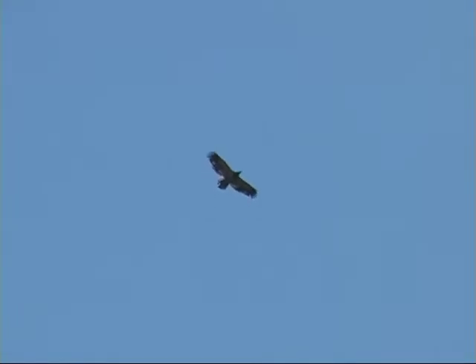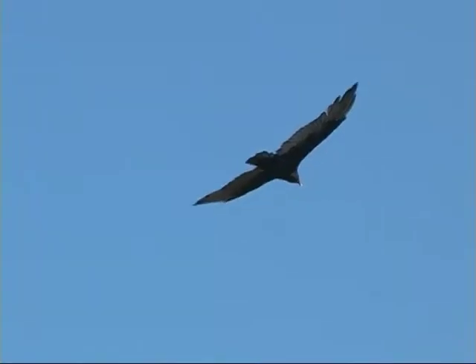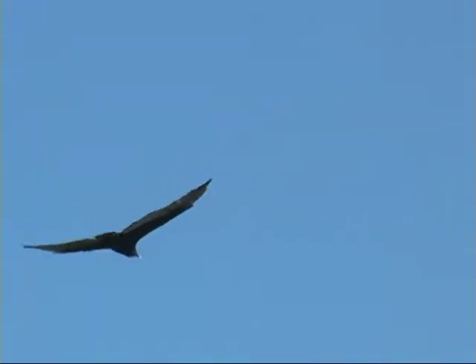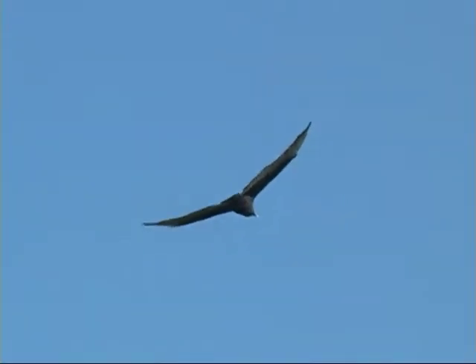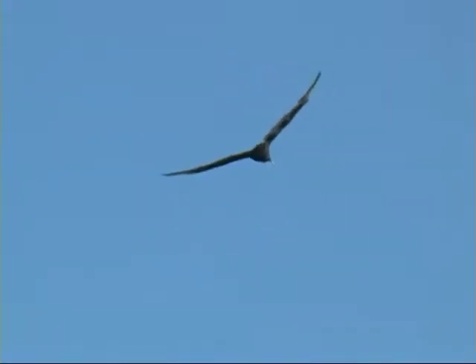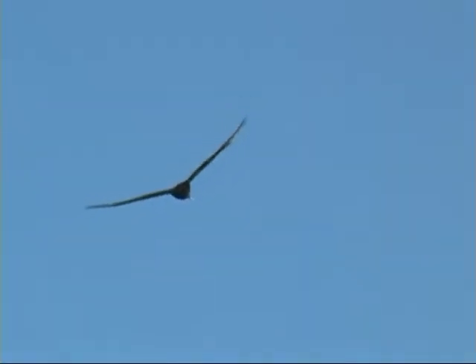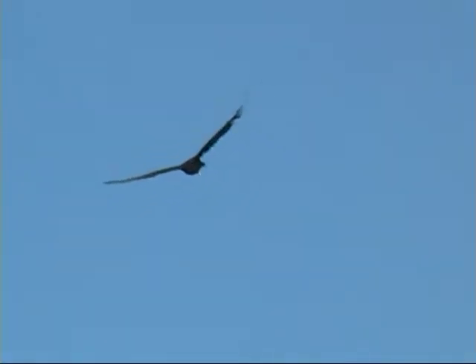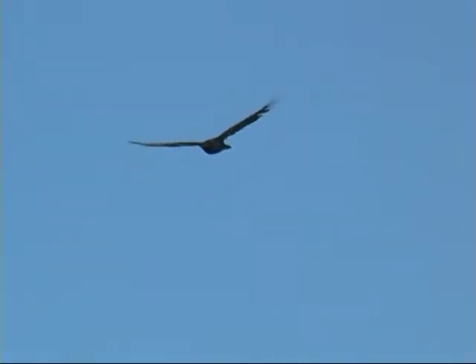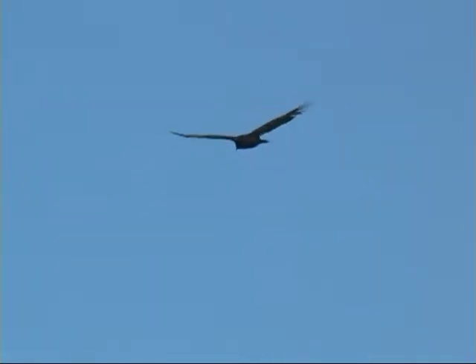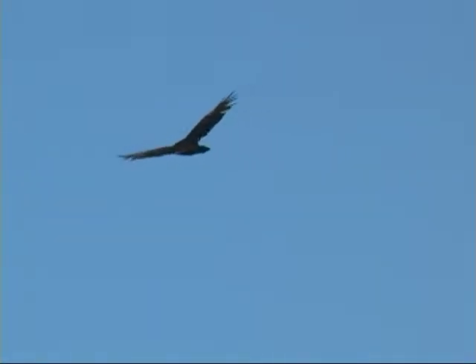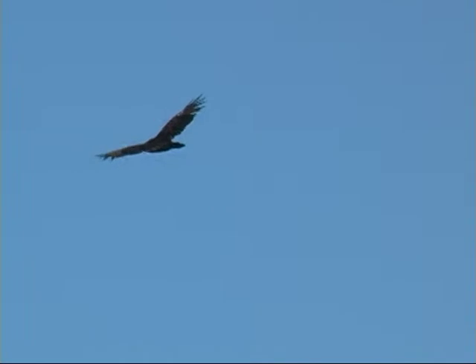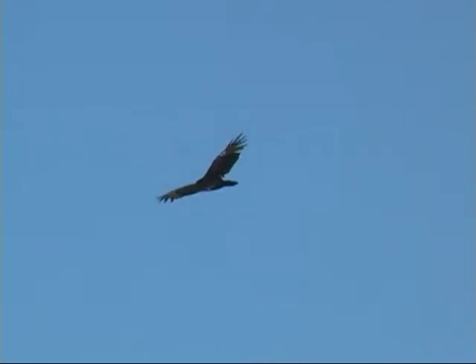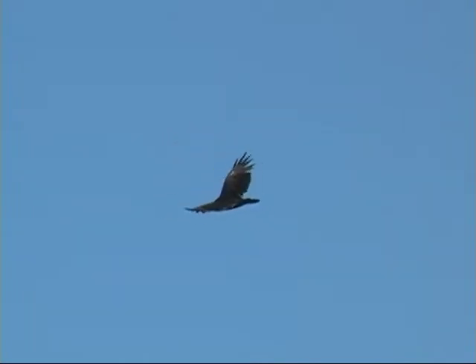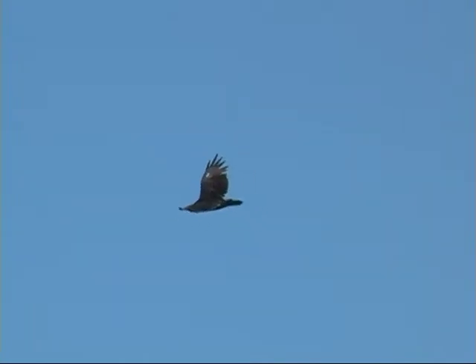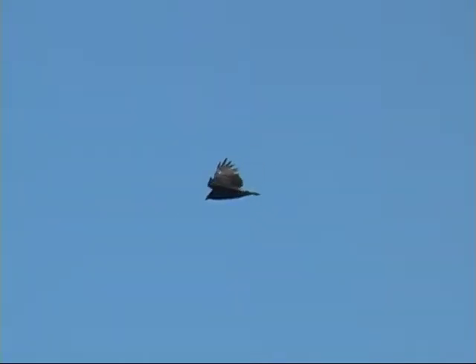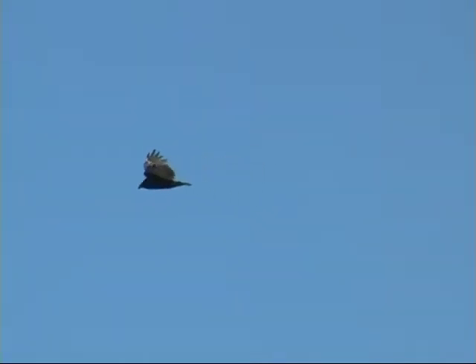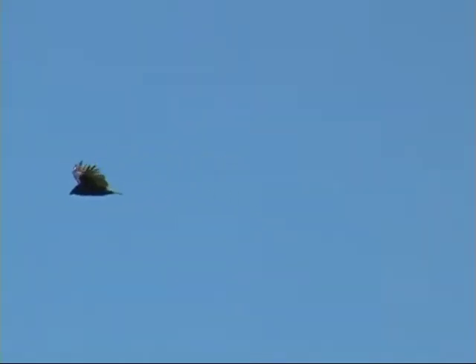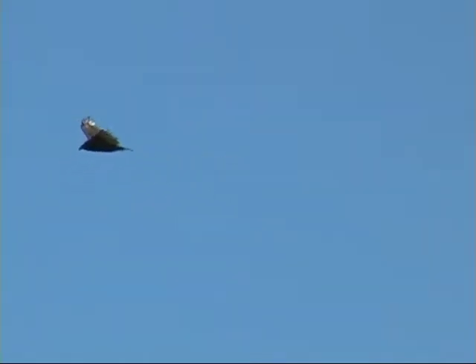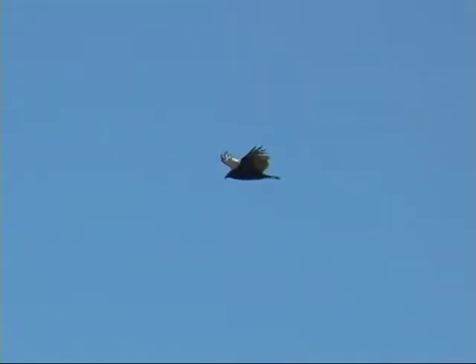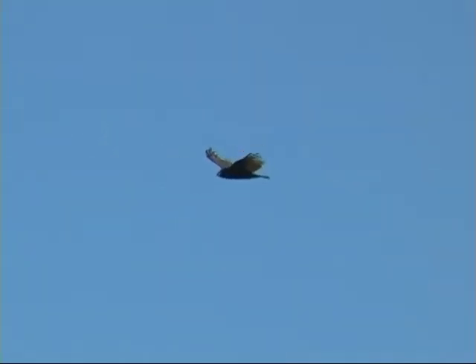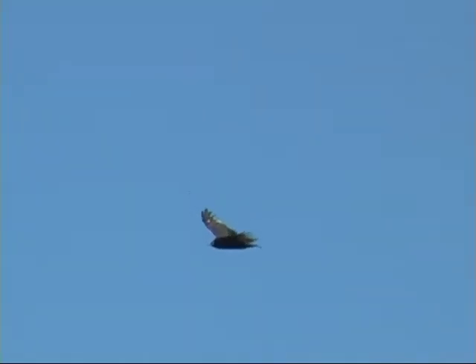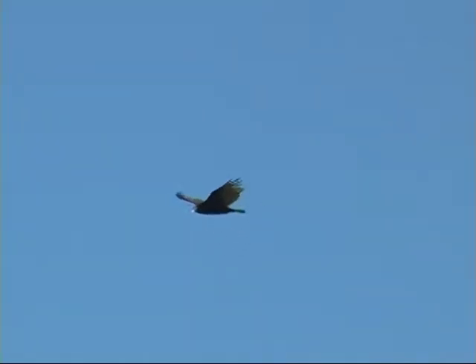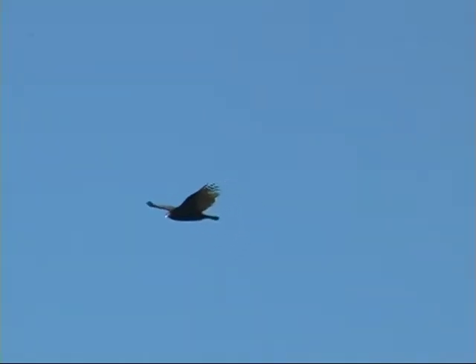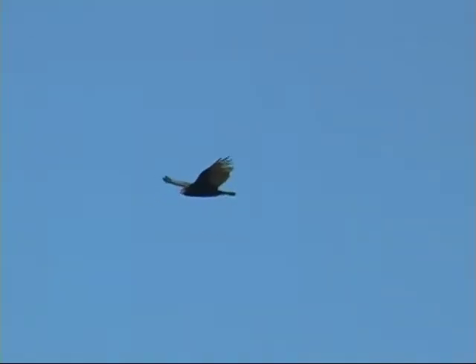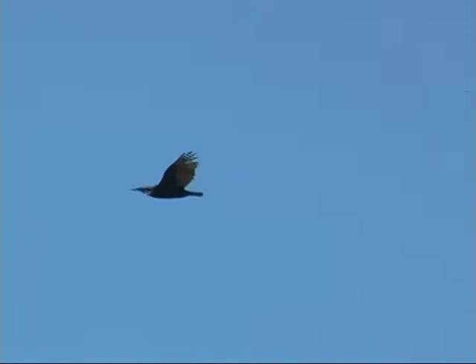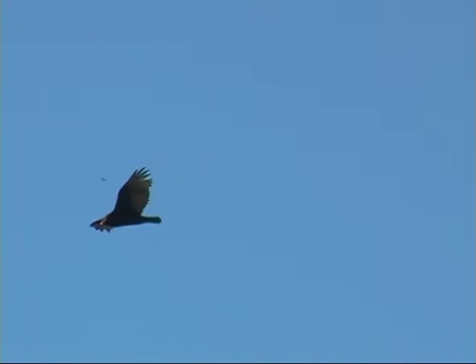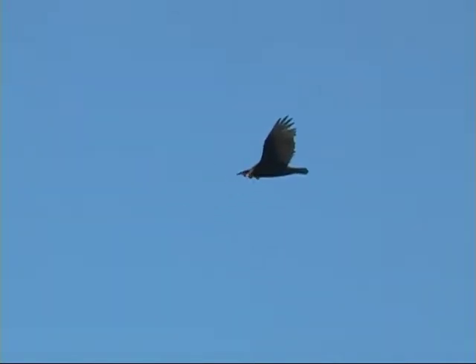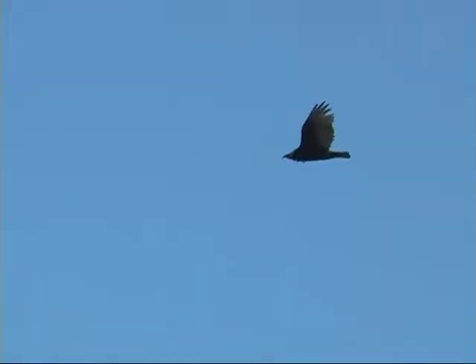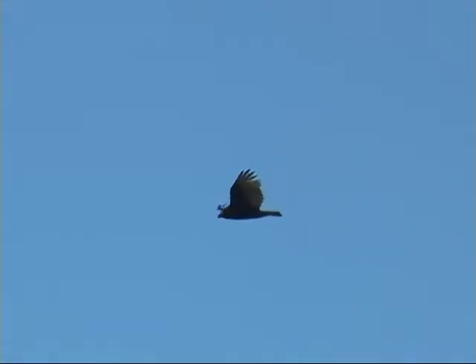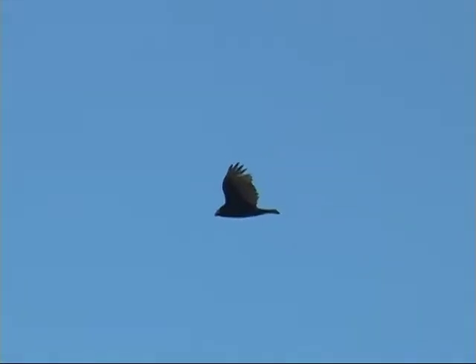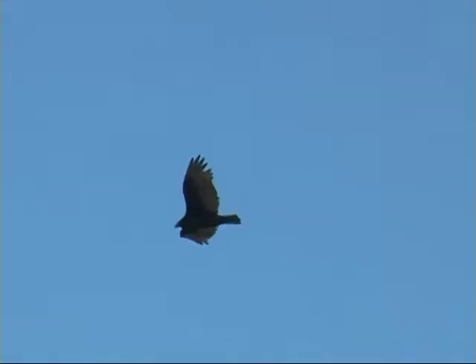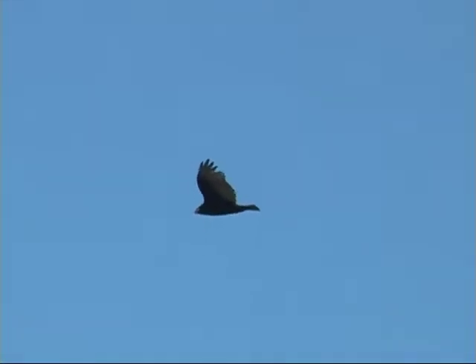So we got nice eyes on a Turkey Vulture here, very nice looks at them. Notice that teetering, notice that dihedral, notice that bicolored underwing as well.